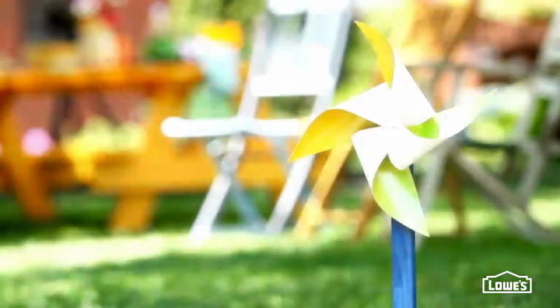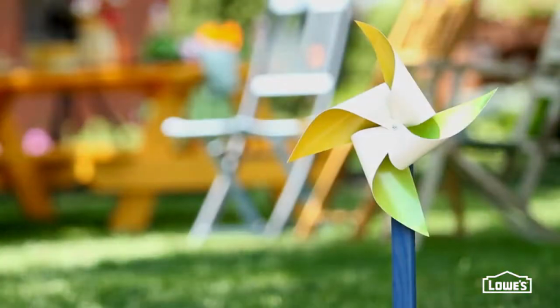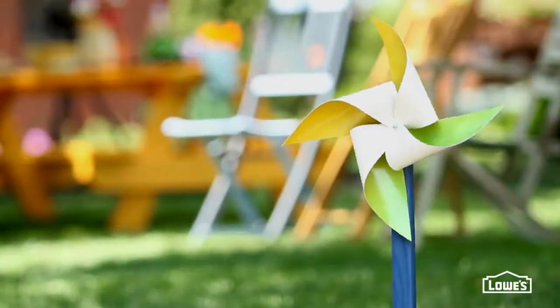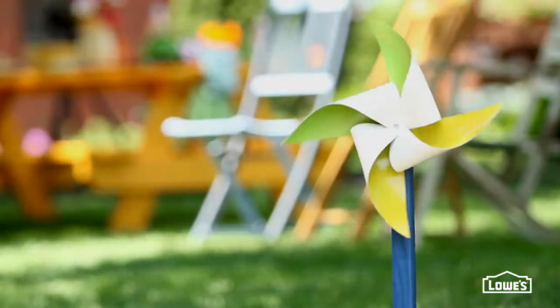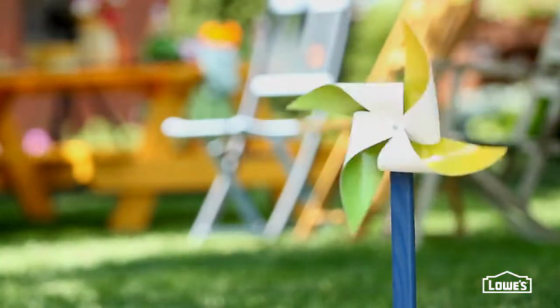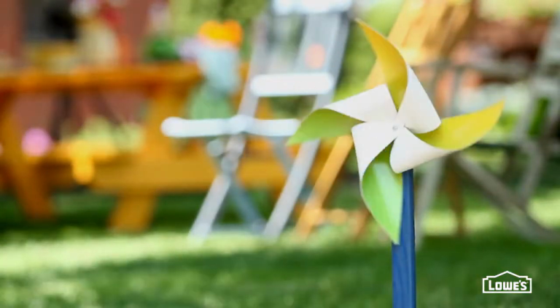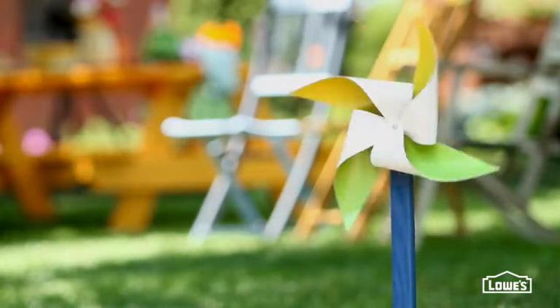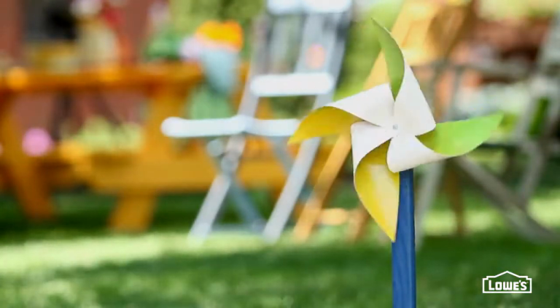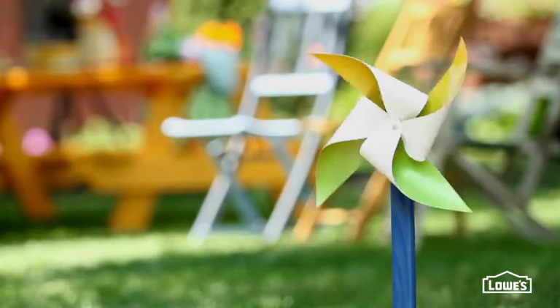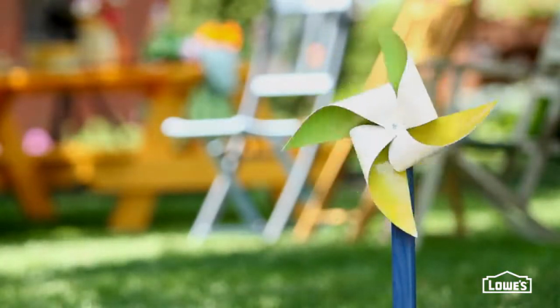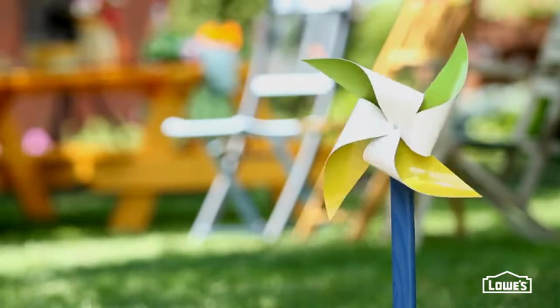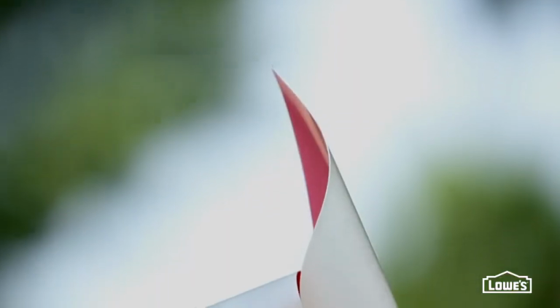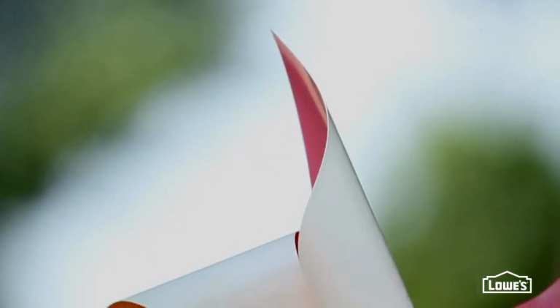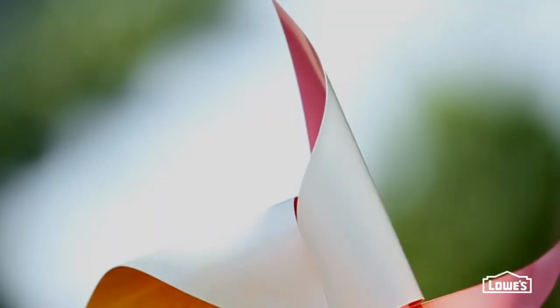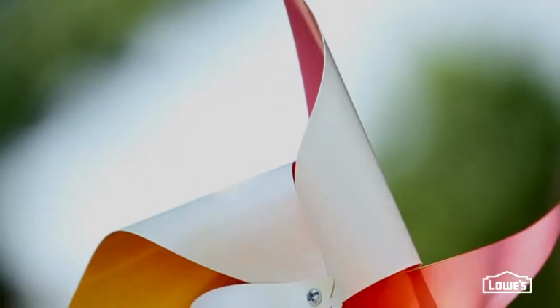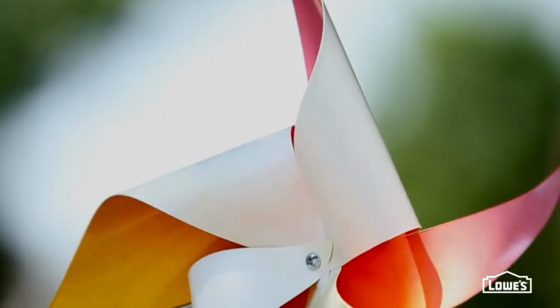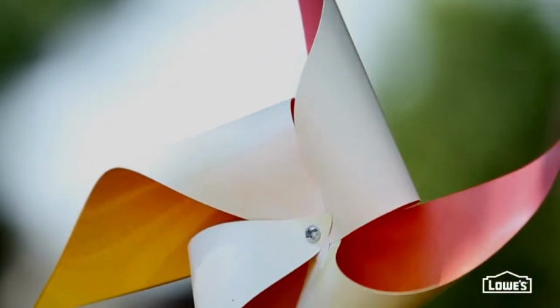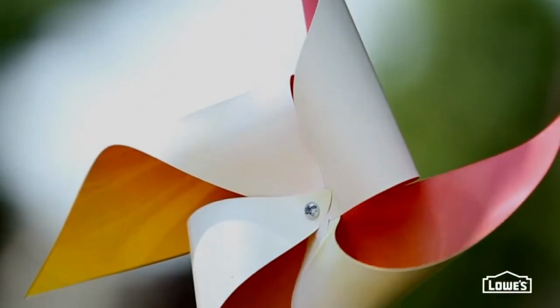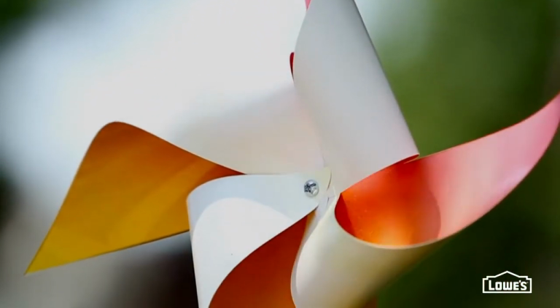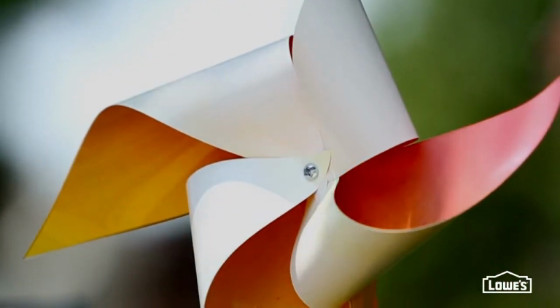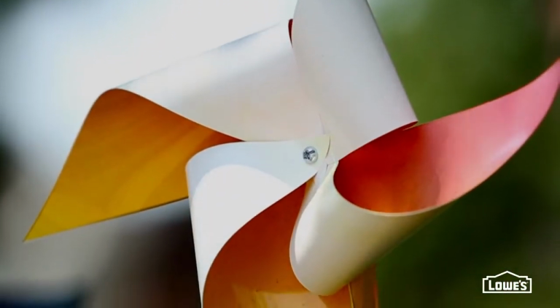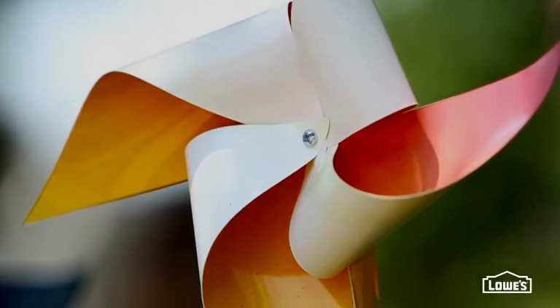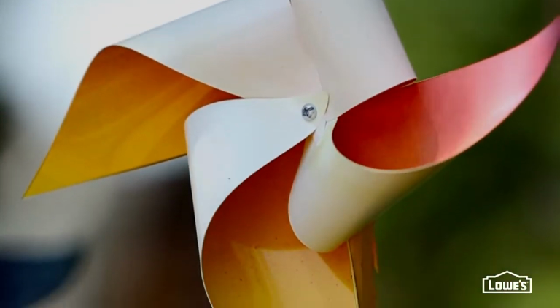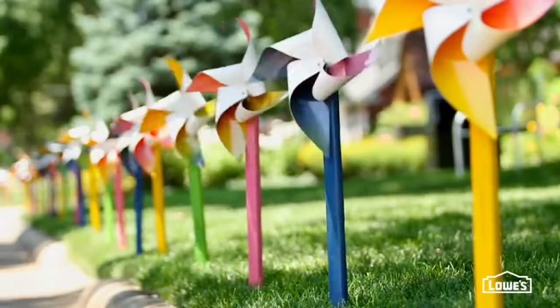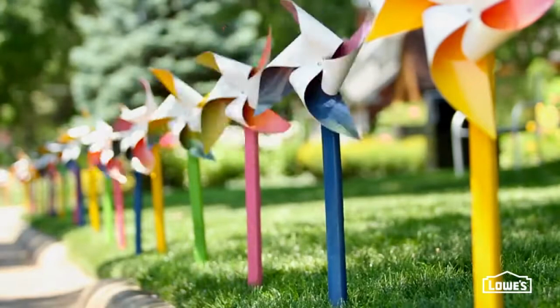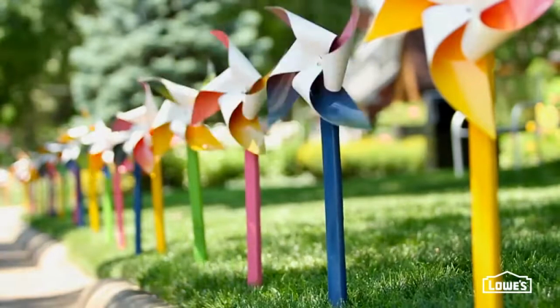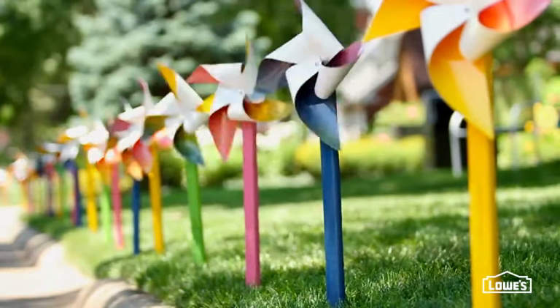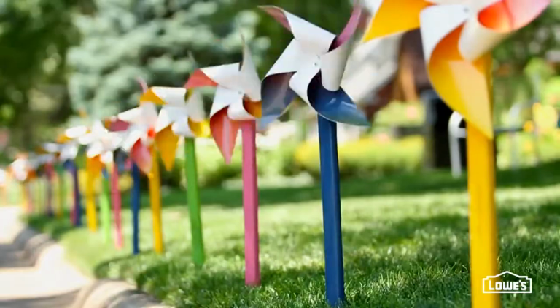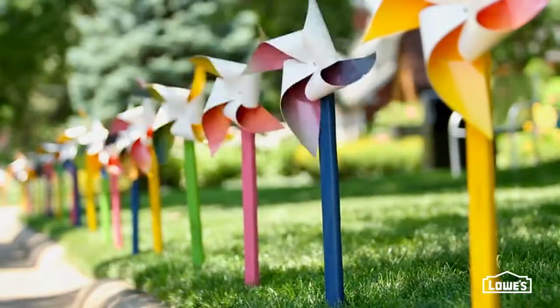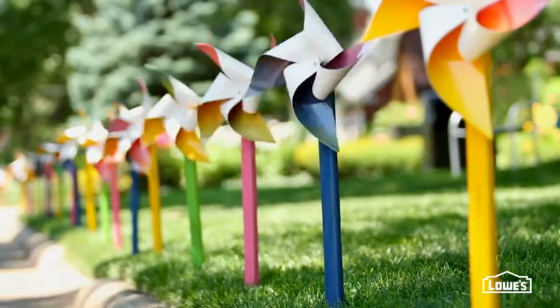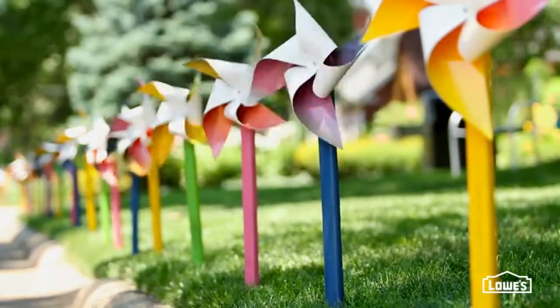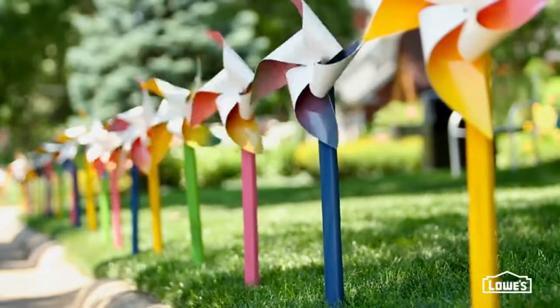Add some interest to the street with a pinwheel project. These special spinners are made from vinyl flashing and spray paint. Make a few or set them up all the way down the street.